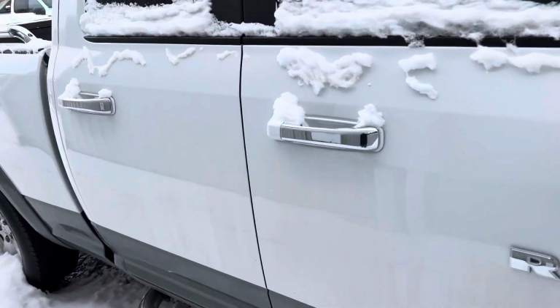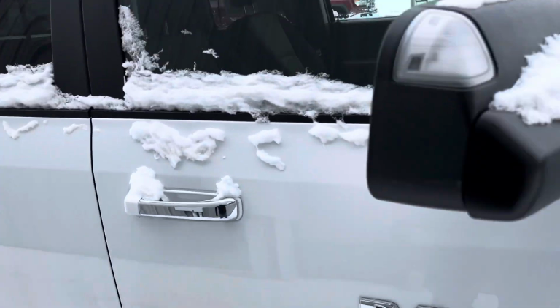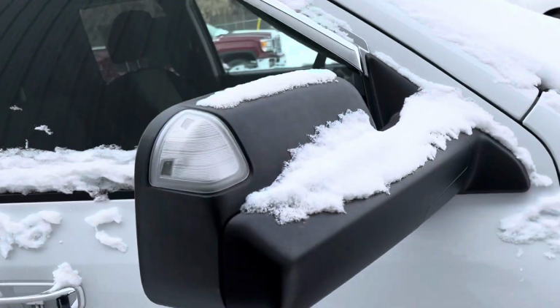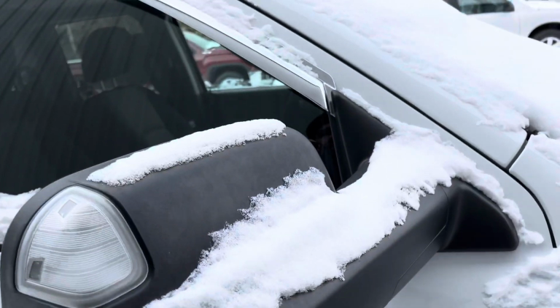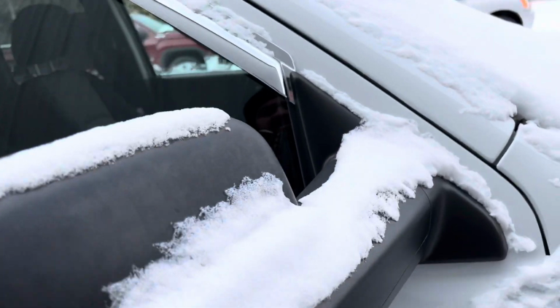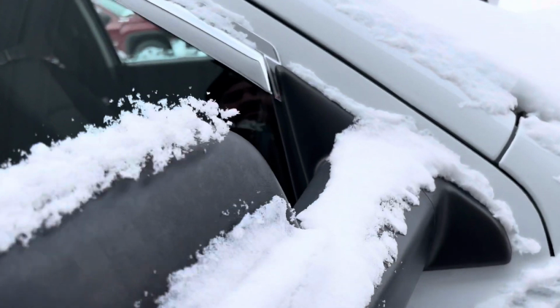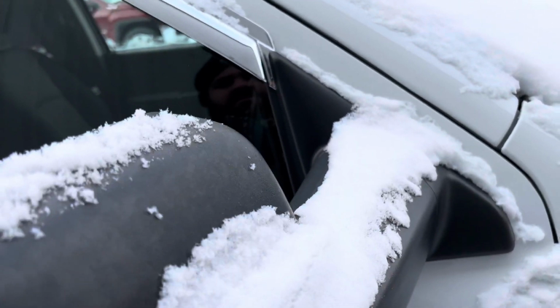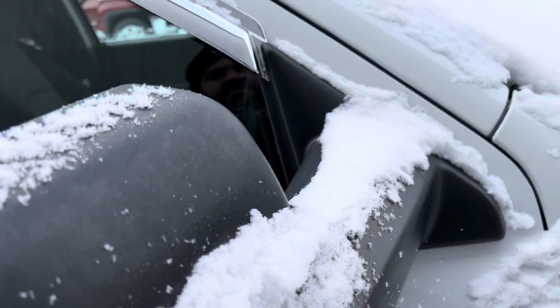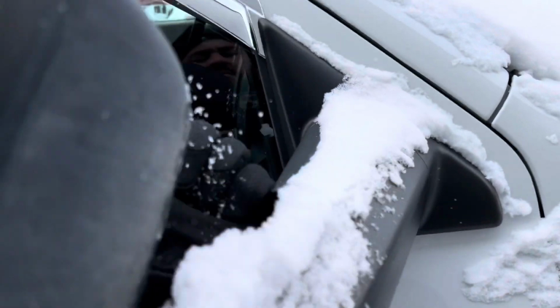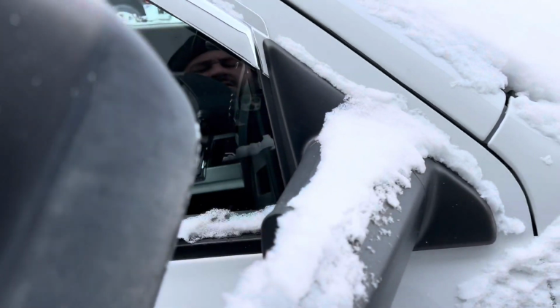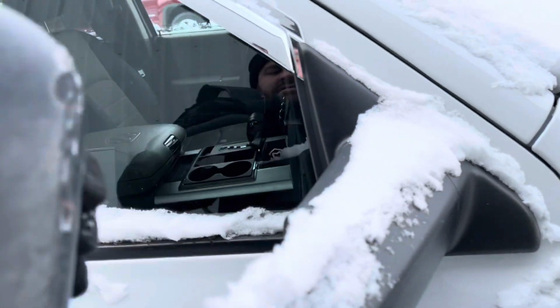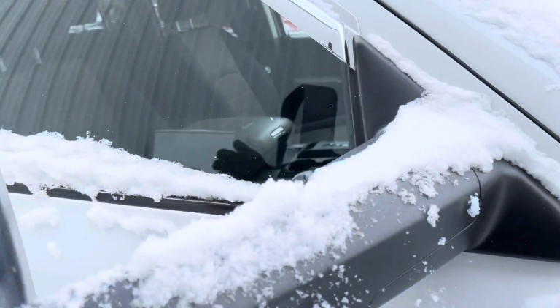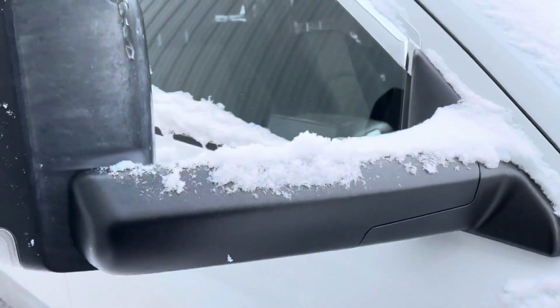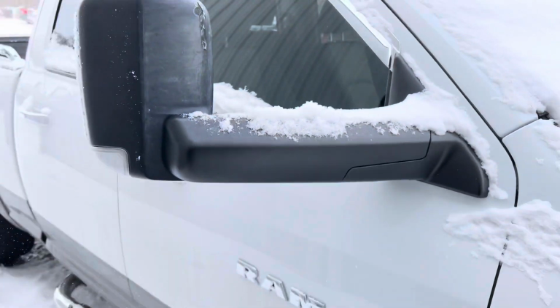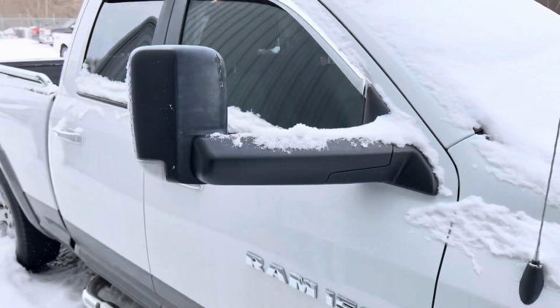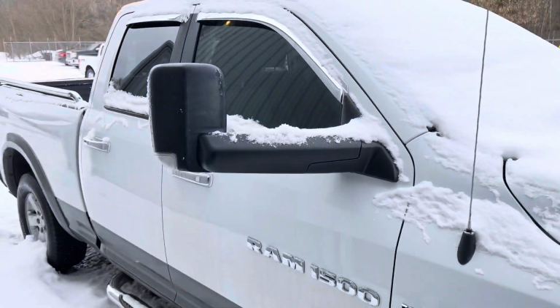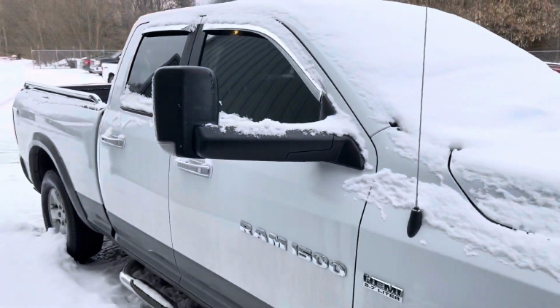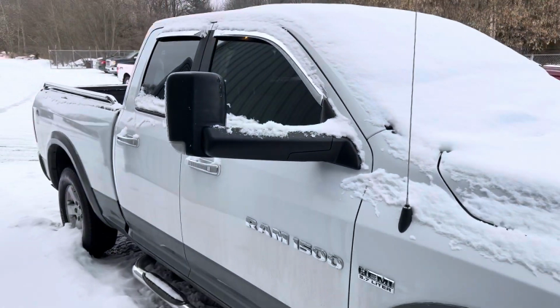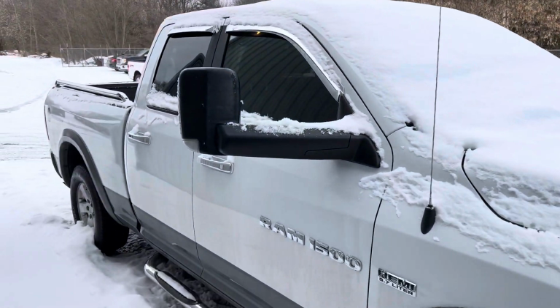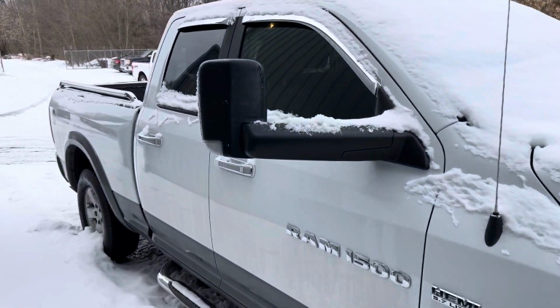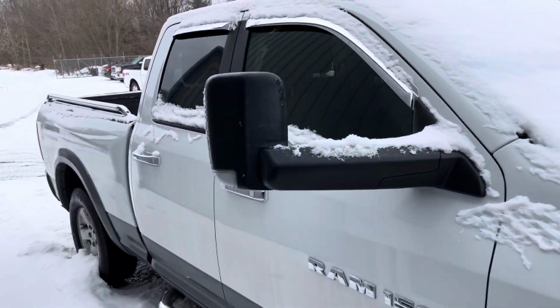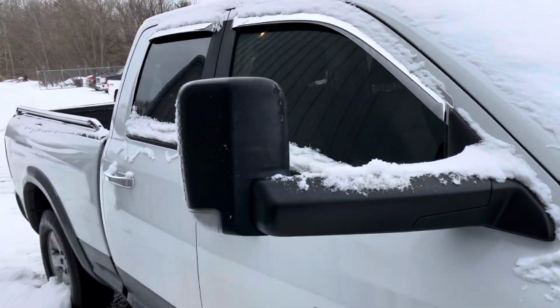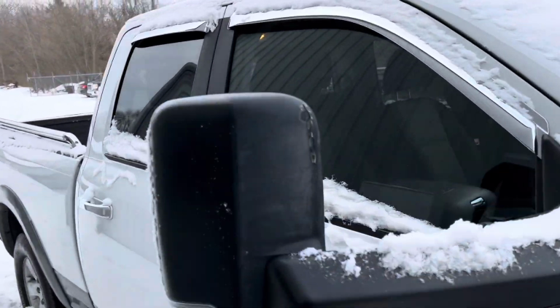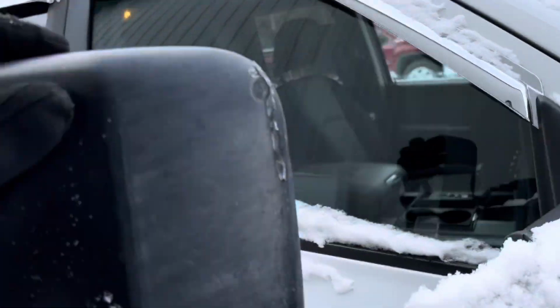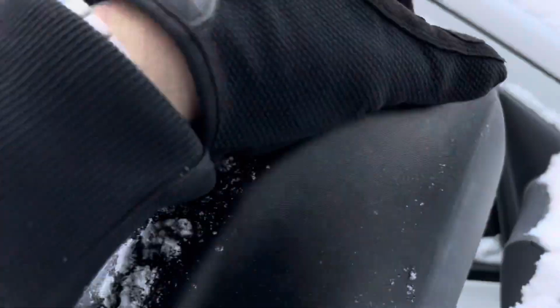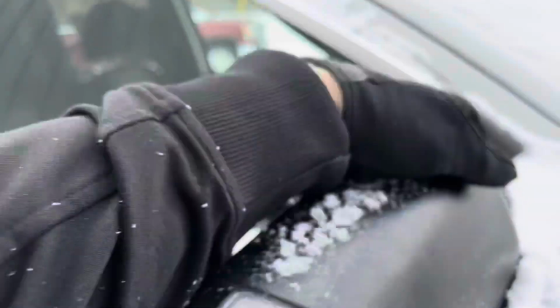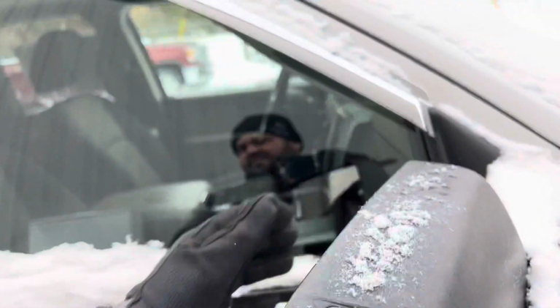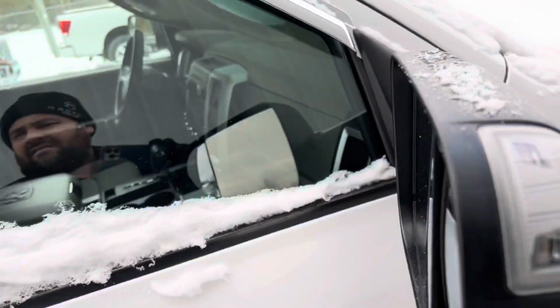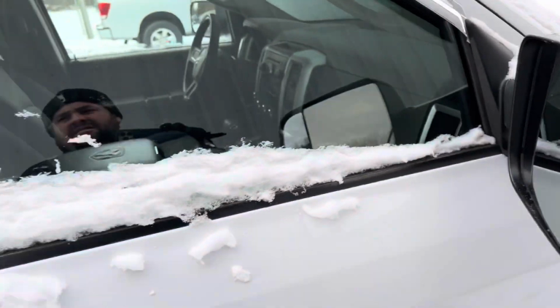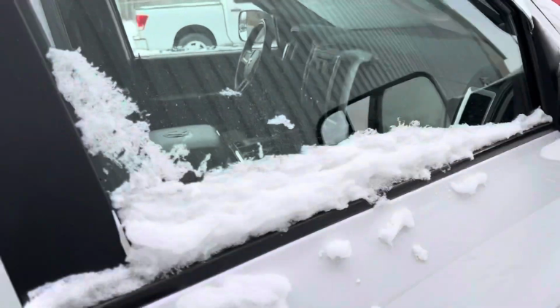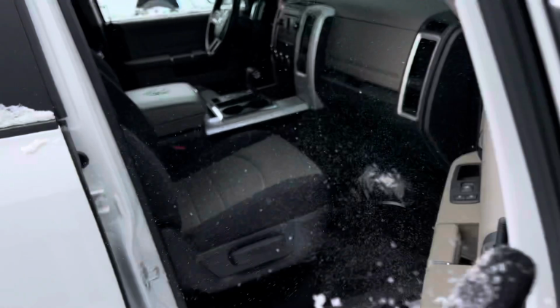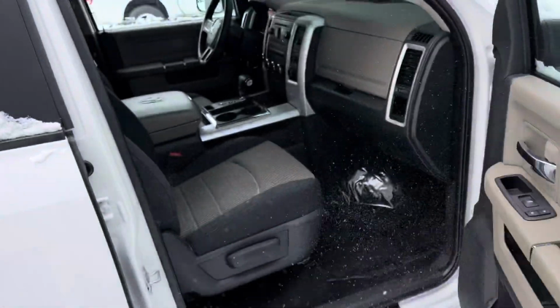It does have the trailer tow mirrors. Fold that up — now you have full trailer tow mirrors.